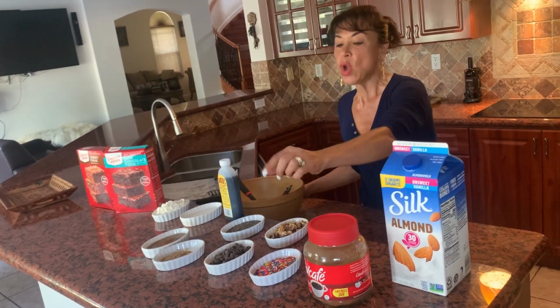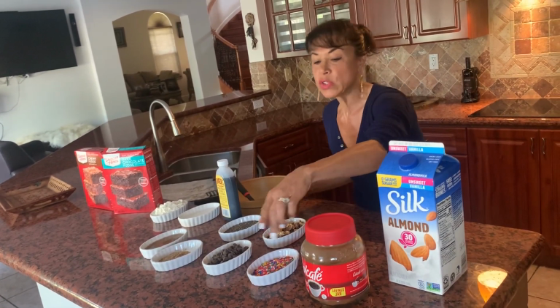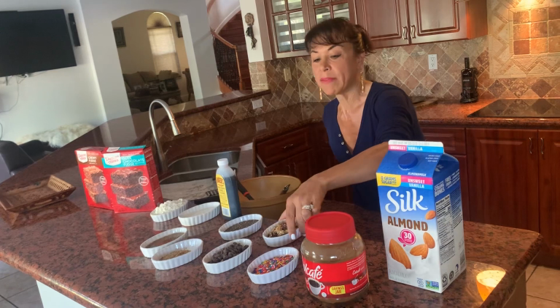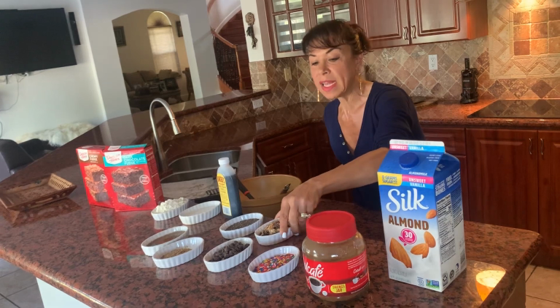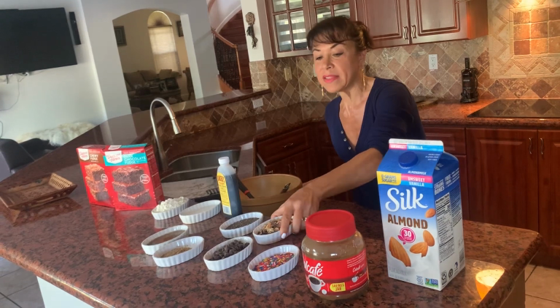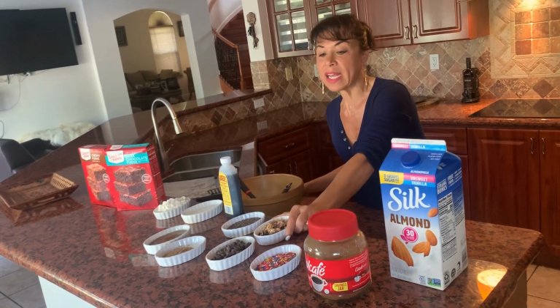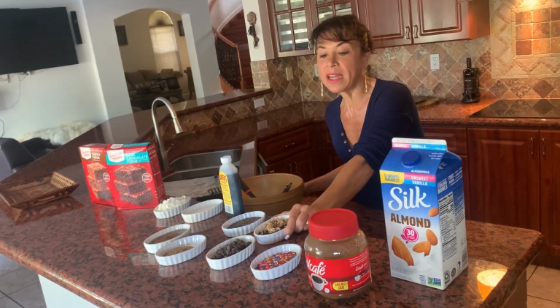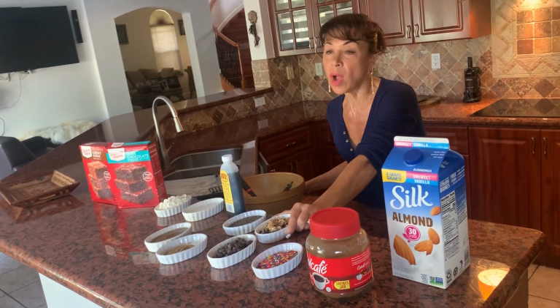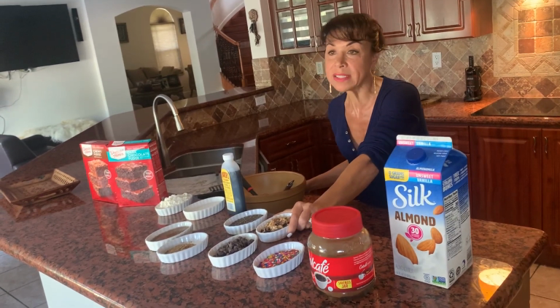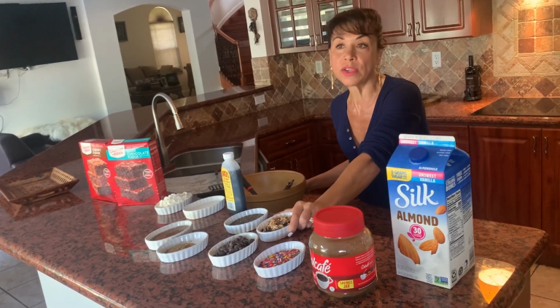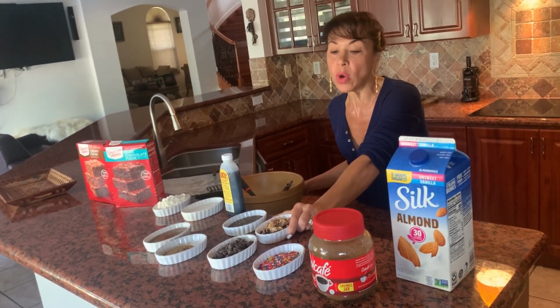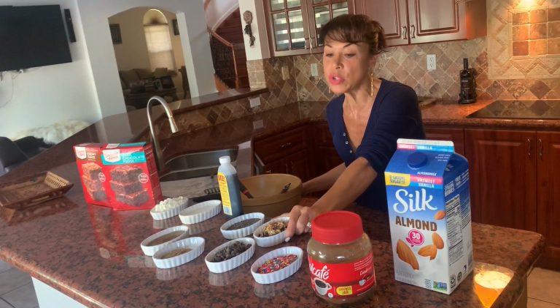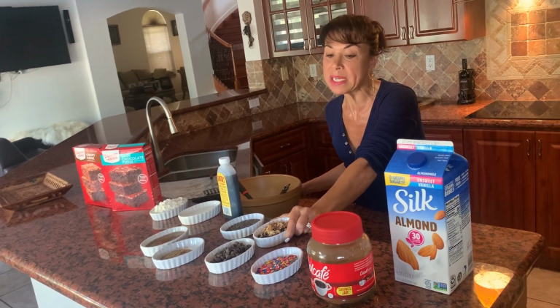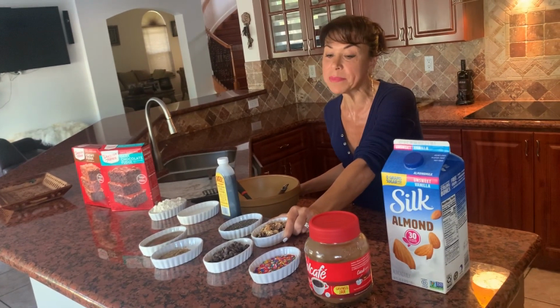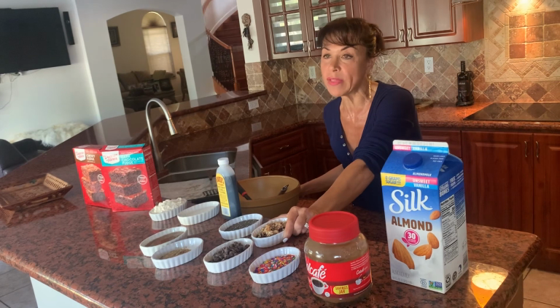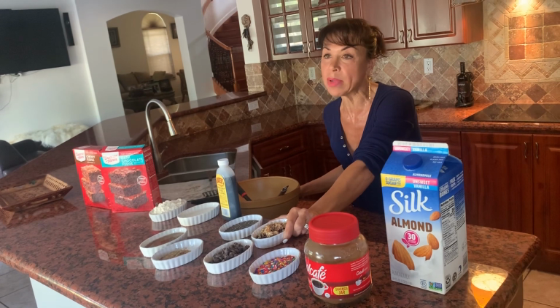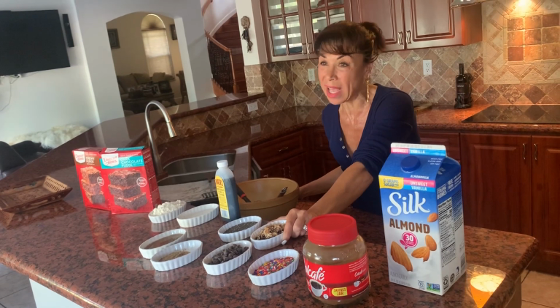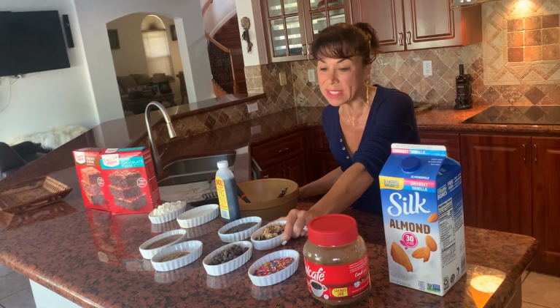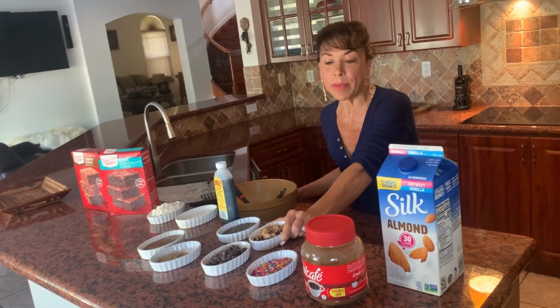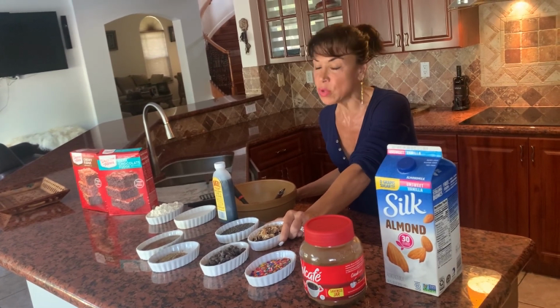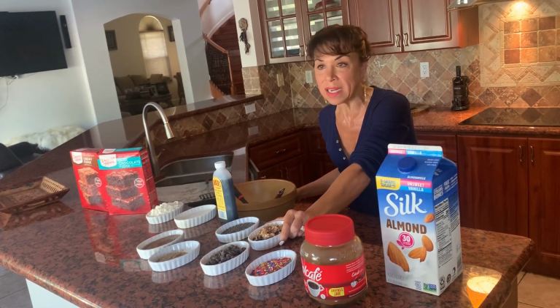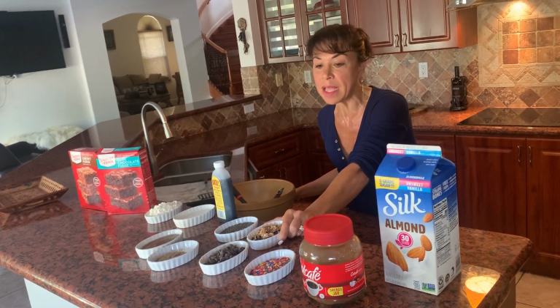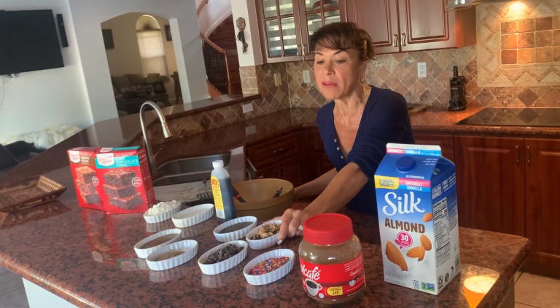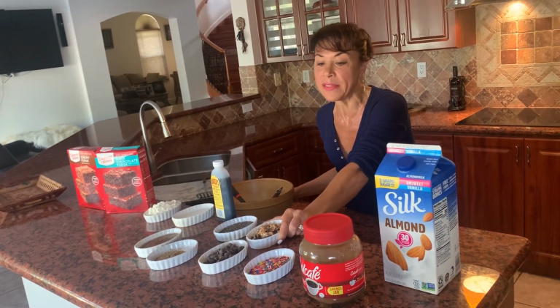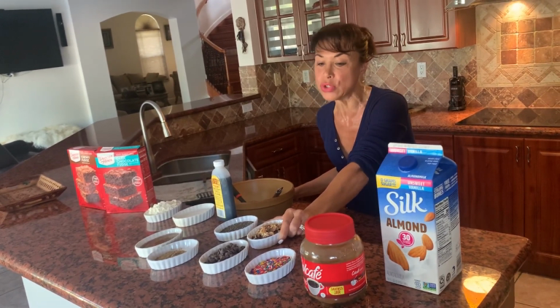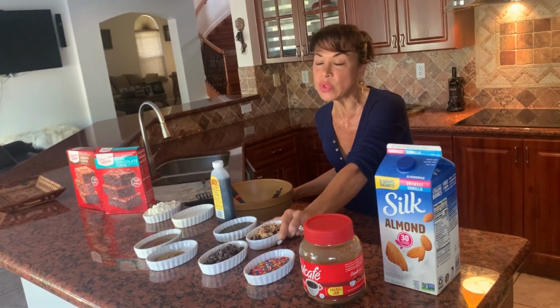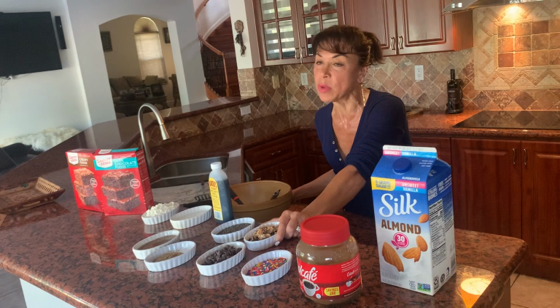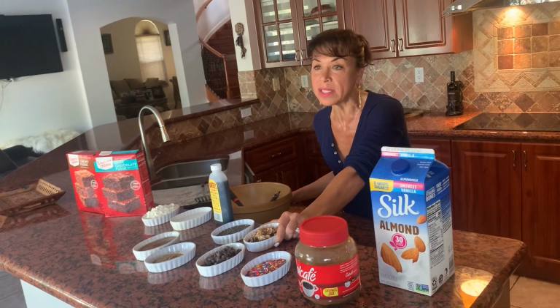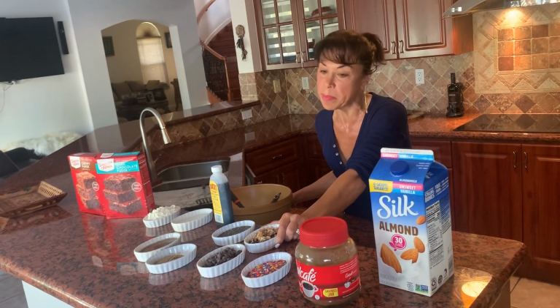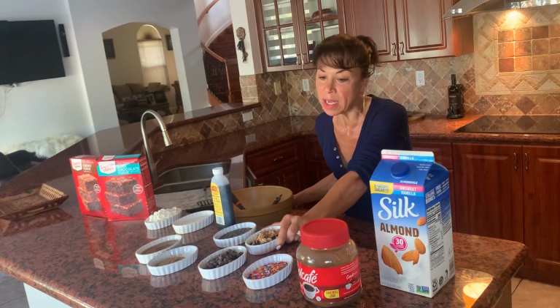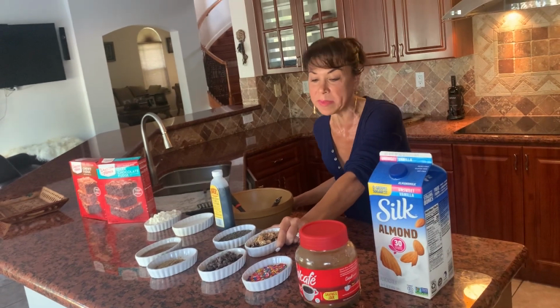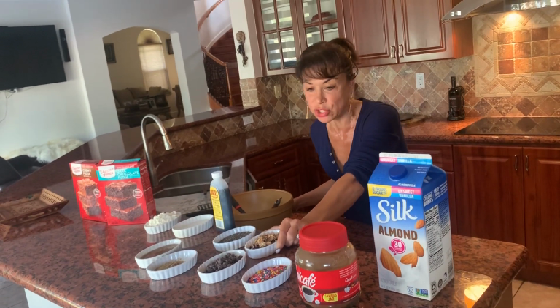We also have nuts — these are walnuts. If you are going to use peanuts, please make sure that people have no allergies, but you can use any type of nut you choose: walnut, pecan, or pistachios.